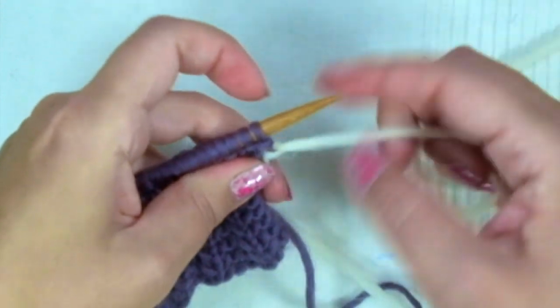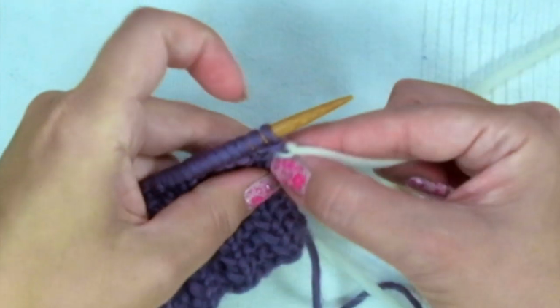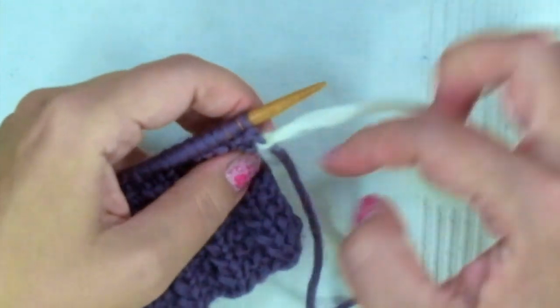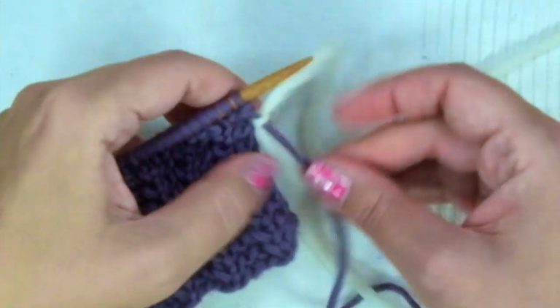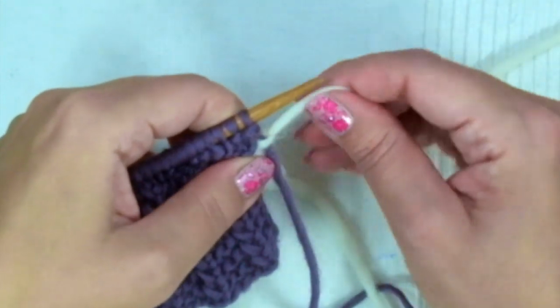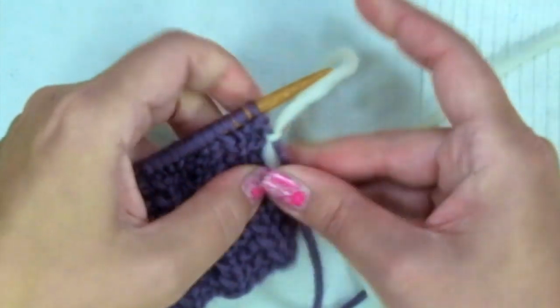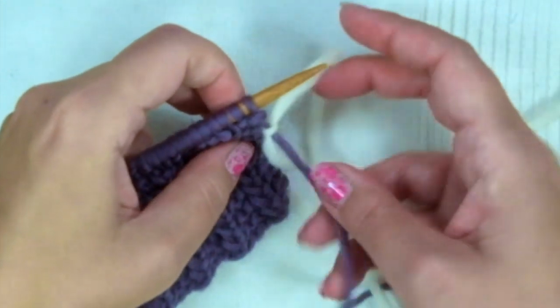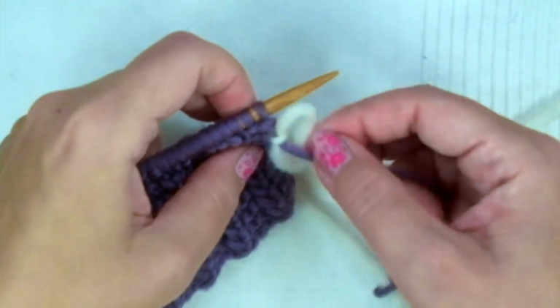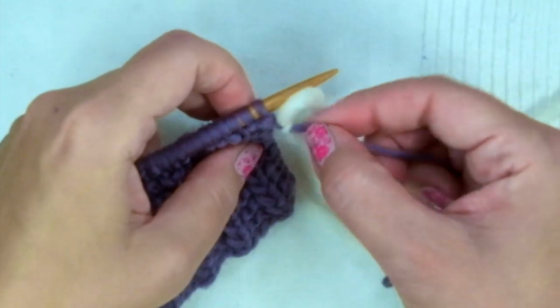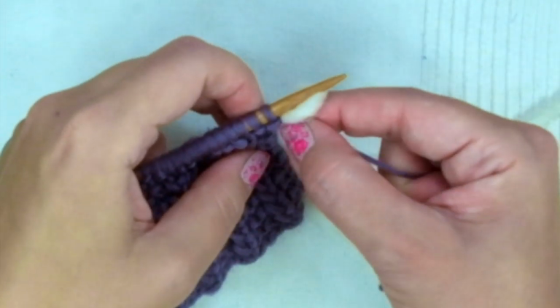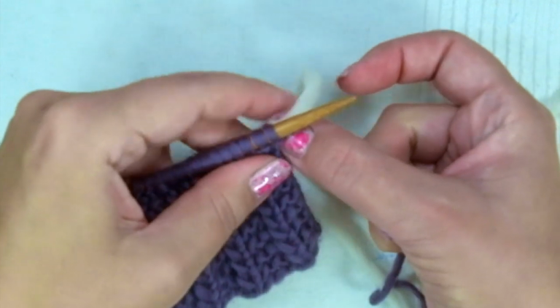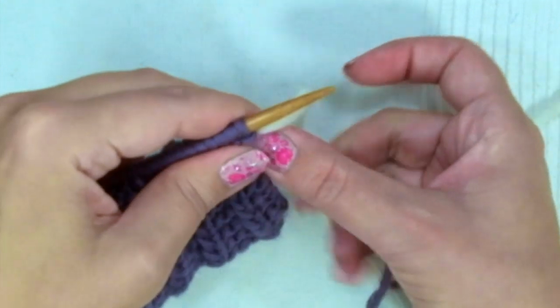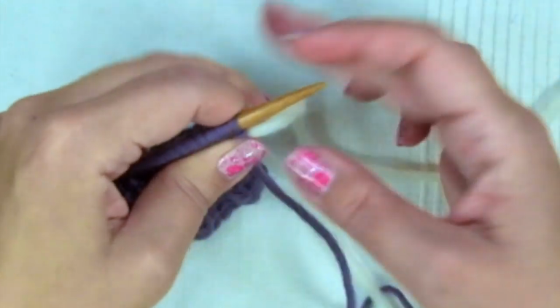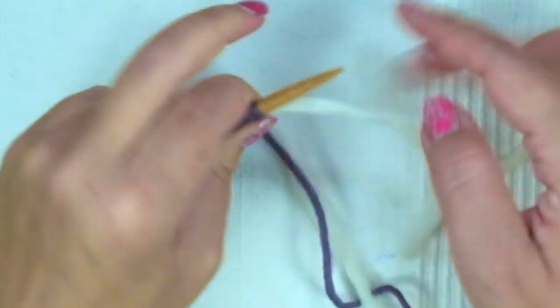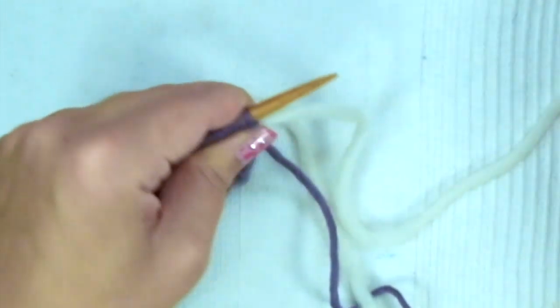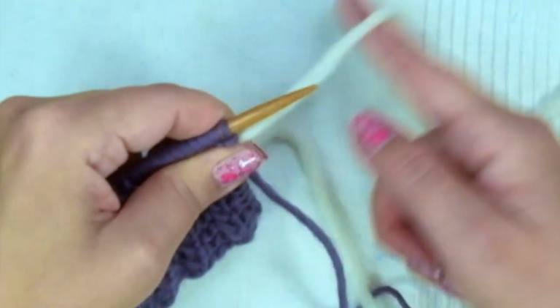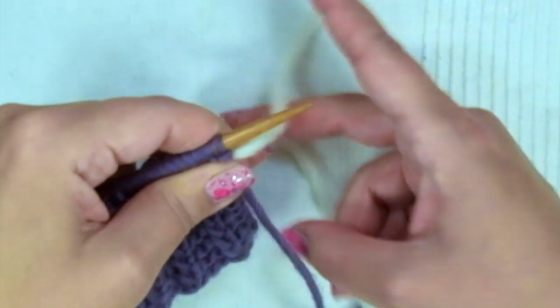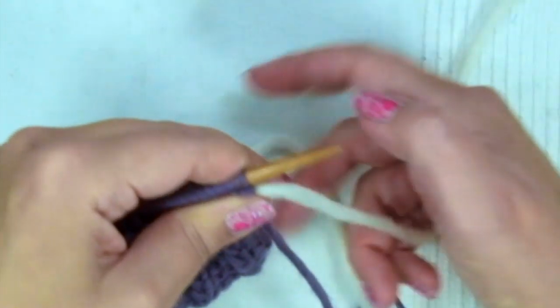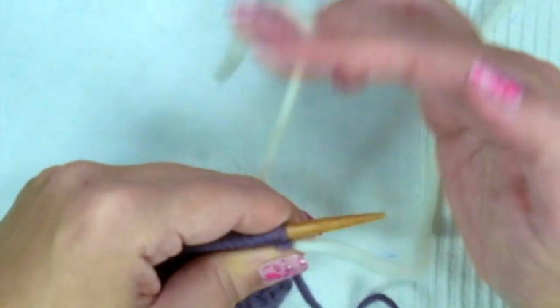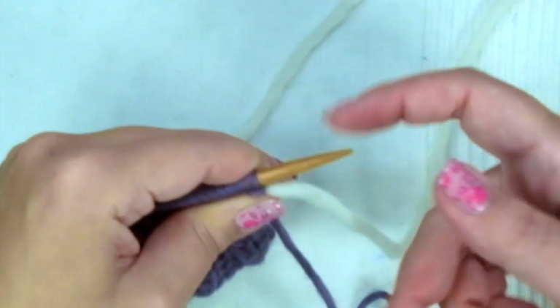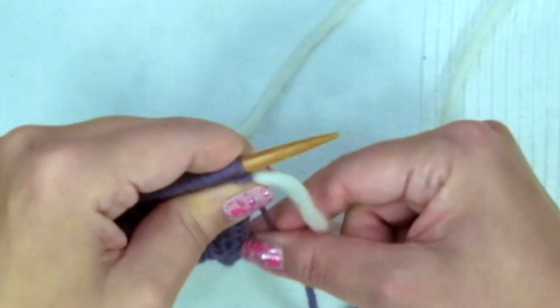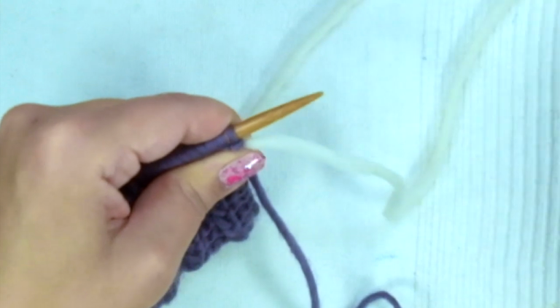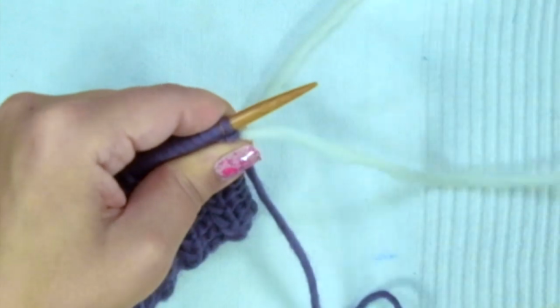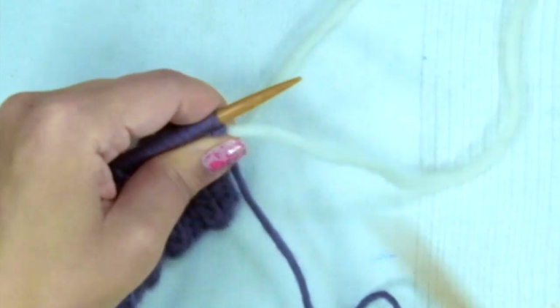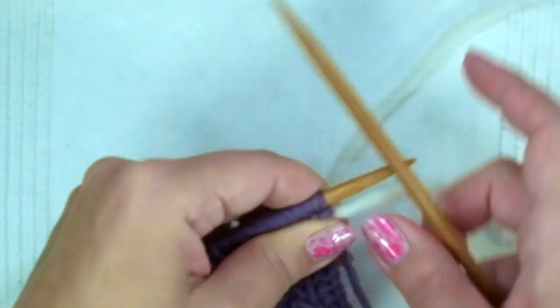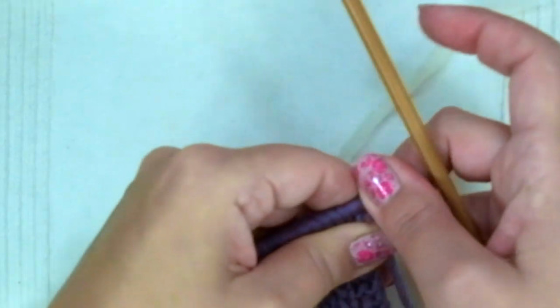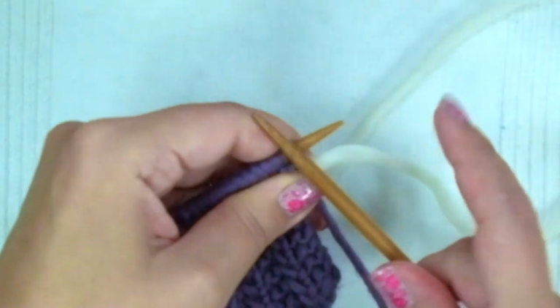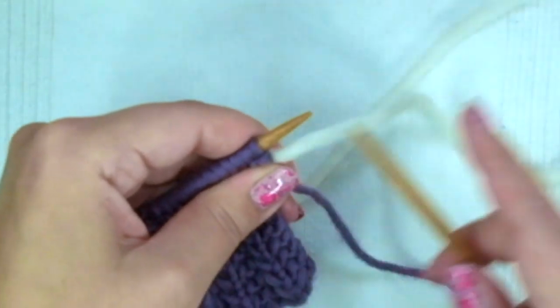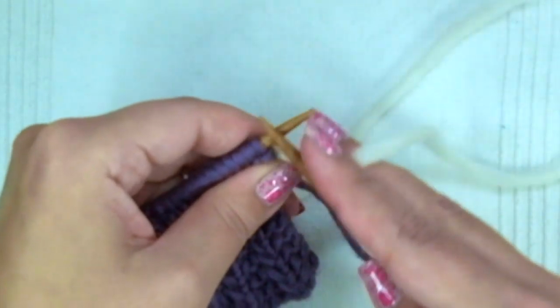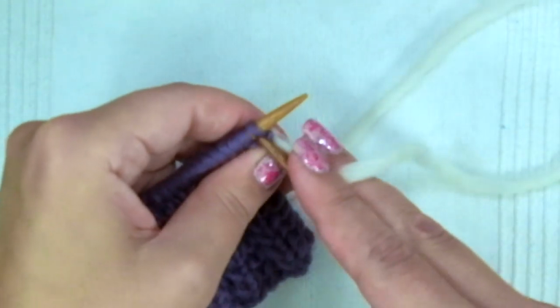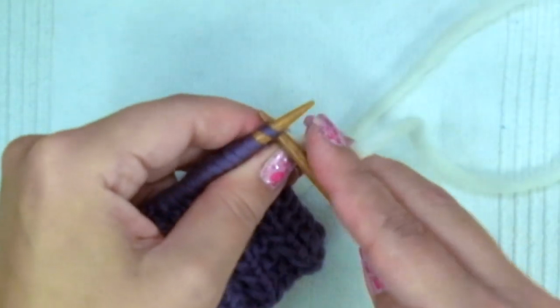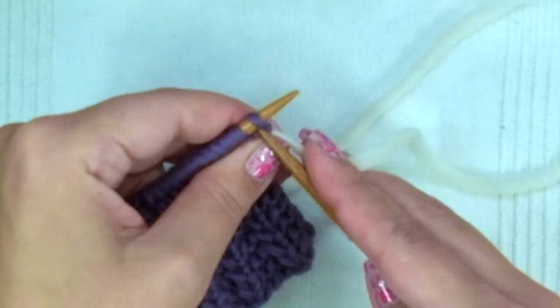Leave the tail behind with the old yarn, and proceed to knit as normal with the new yarn.